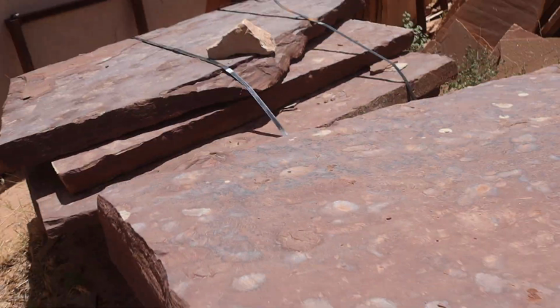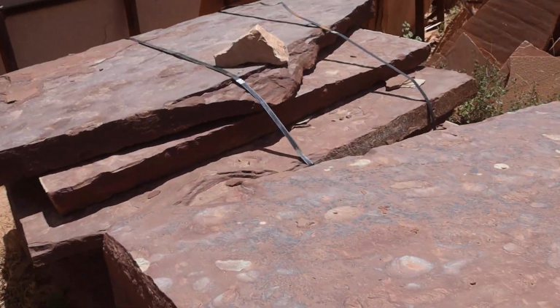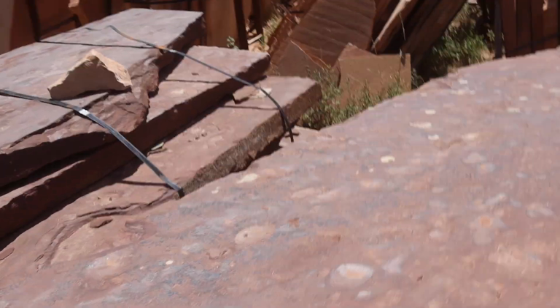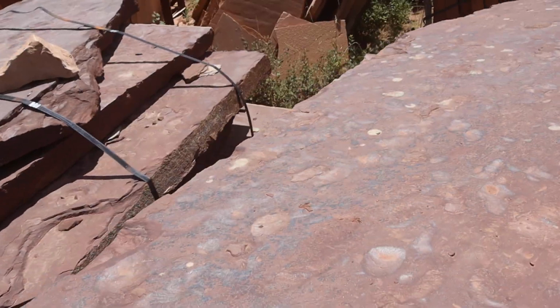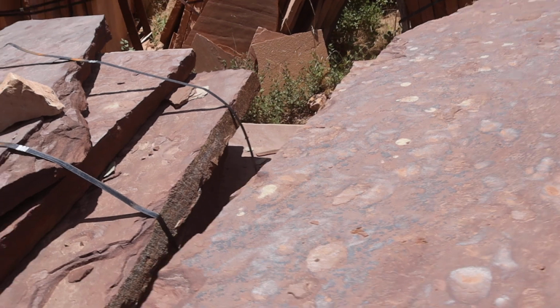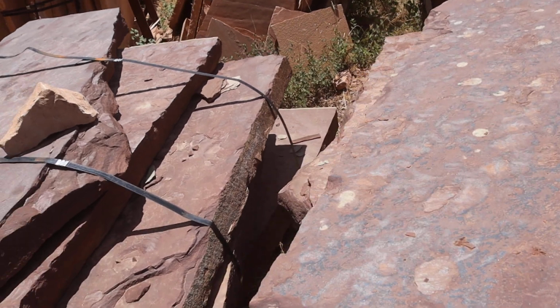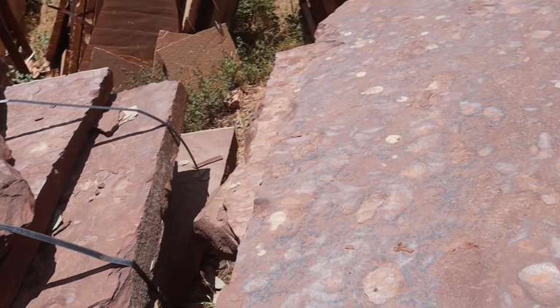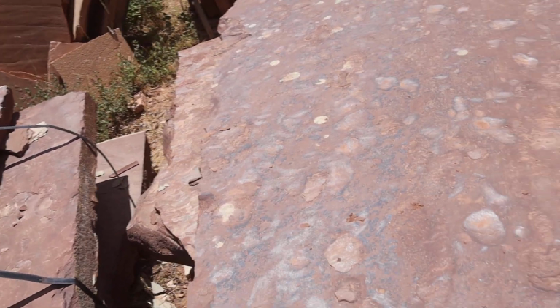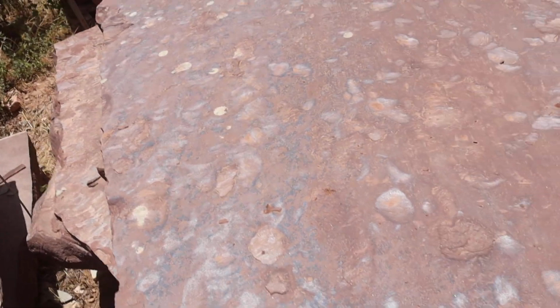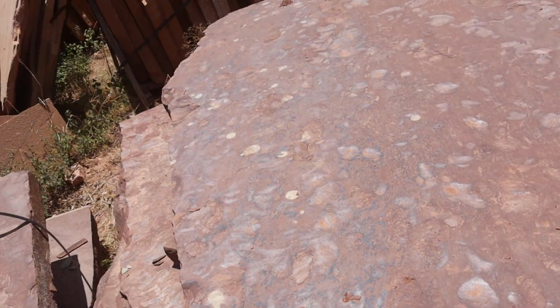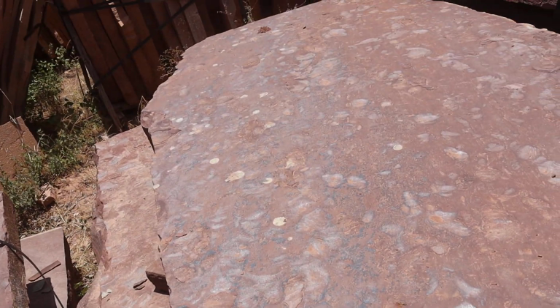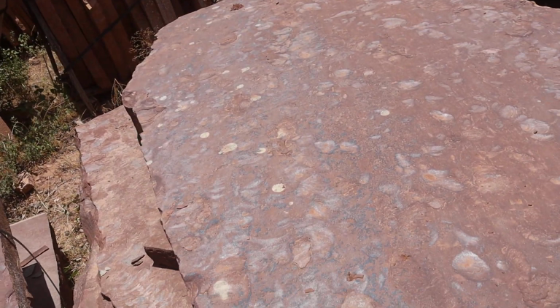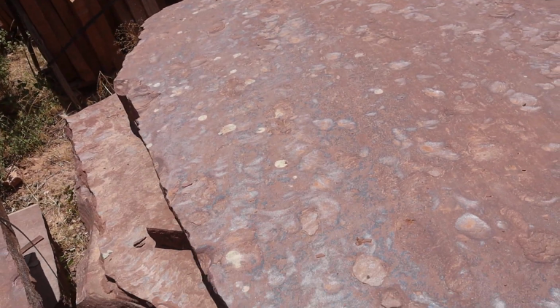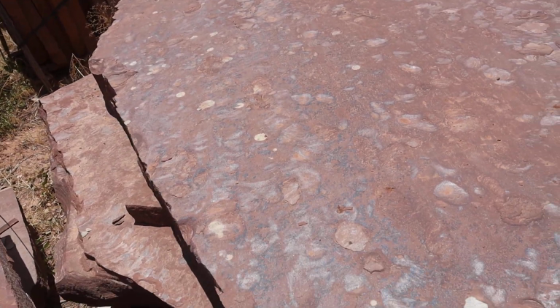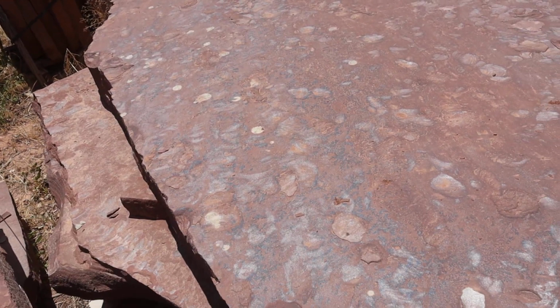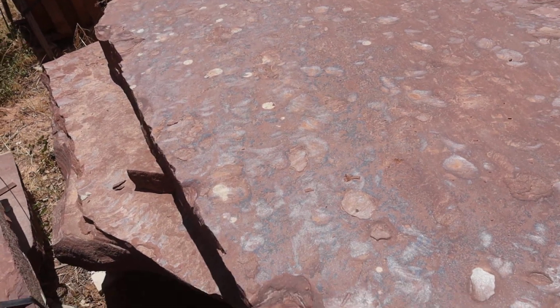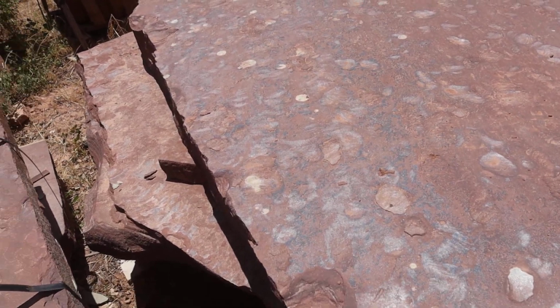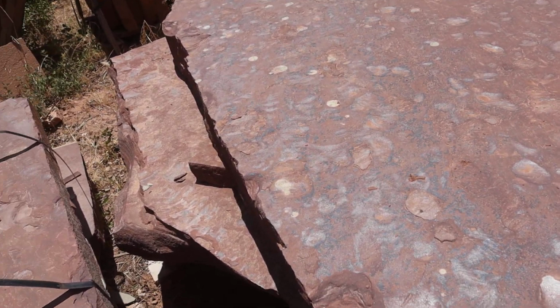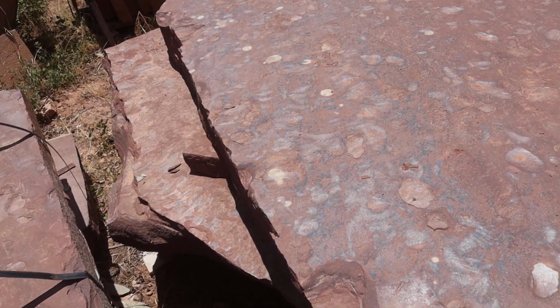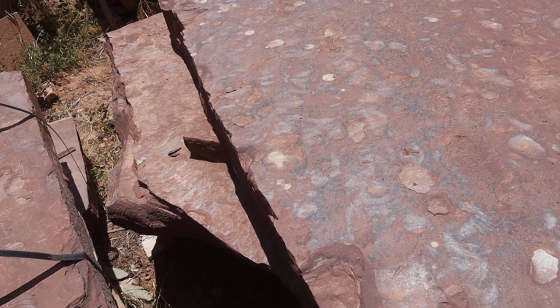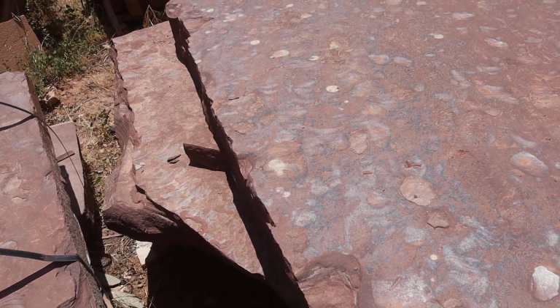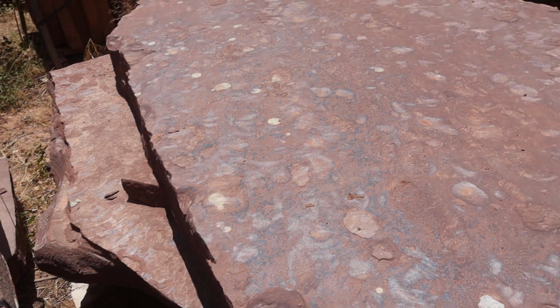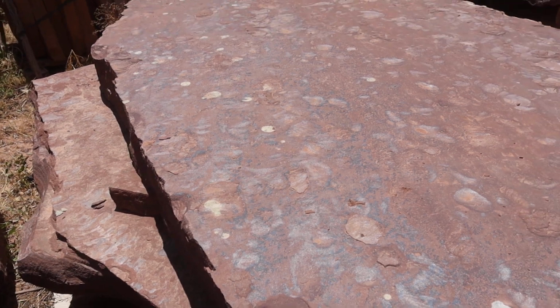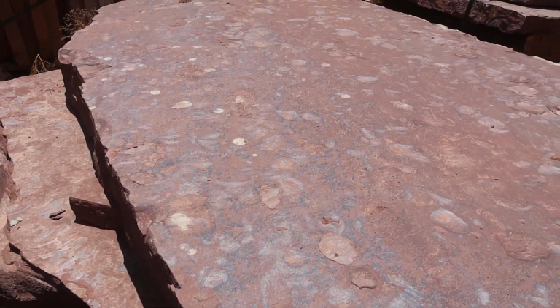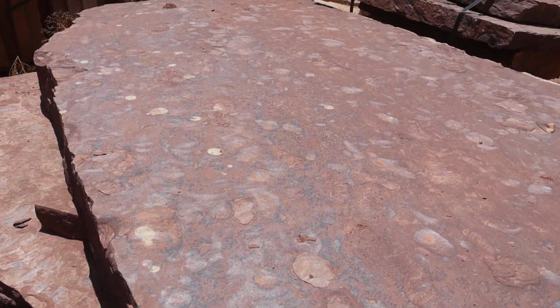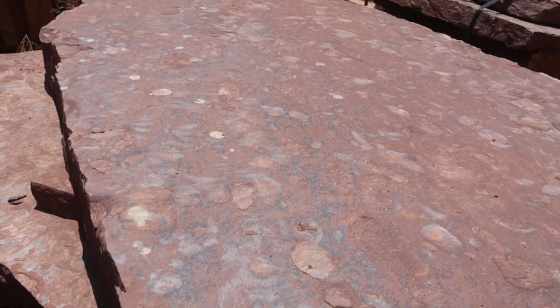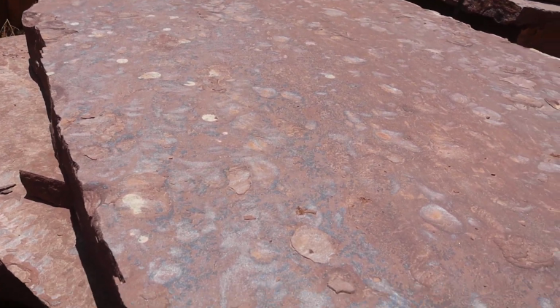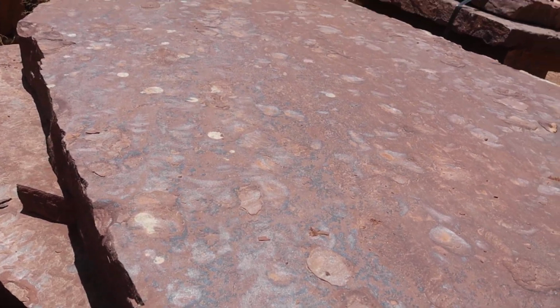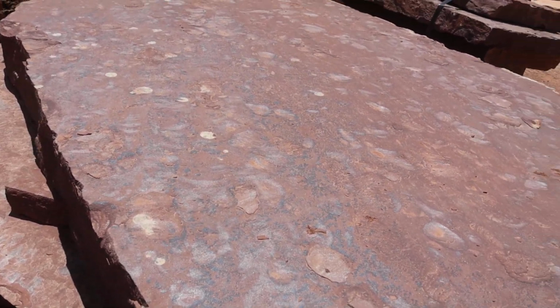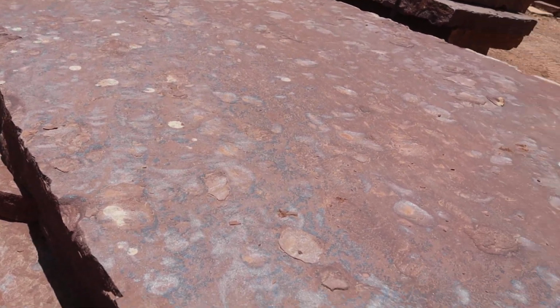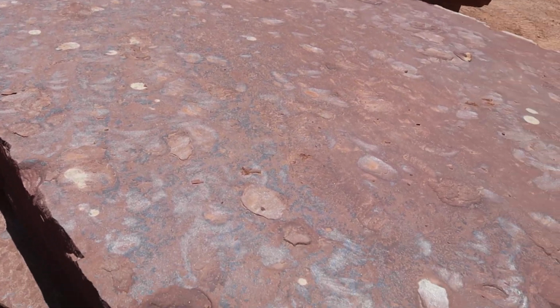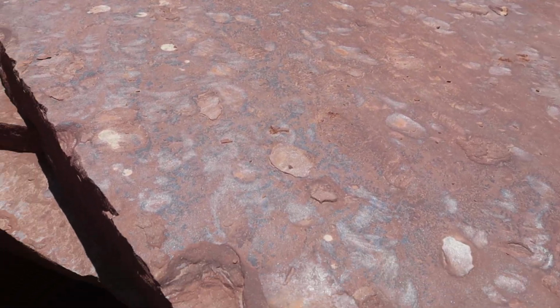Here we can see on the surface these jet black fossilized ferns. Not as clear on this piece as it is on others.